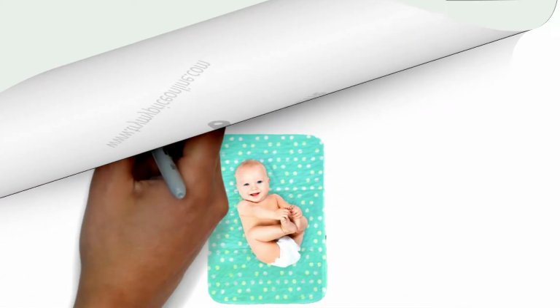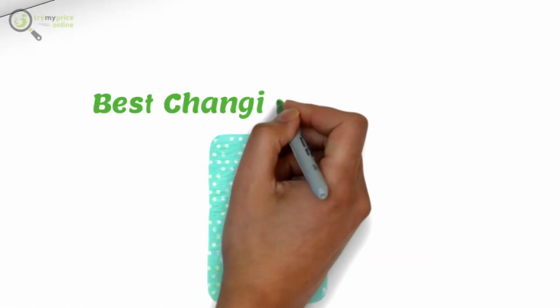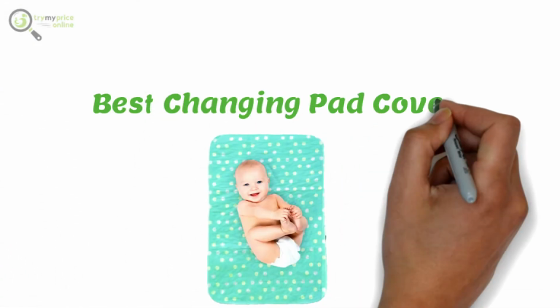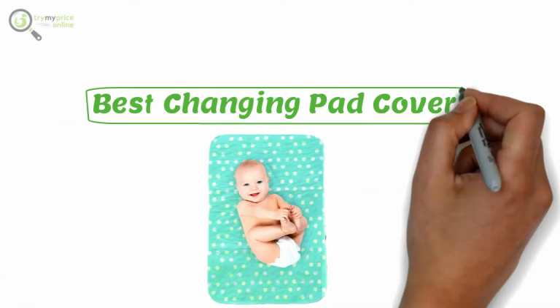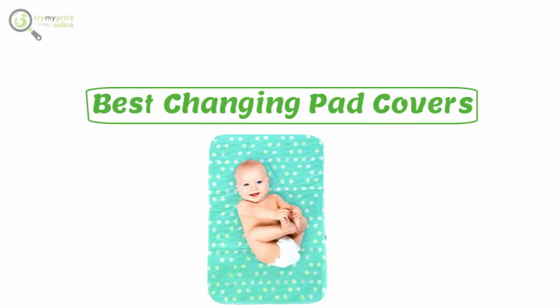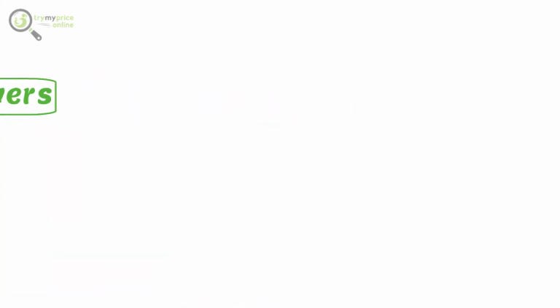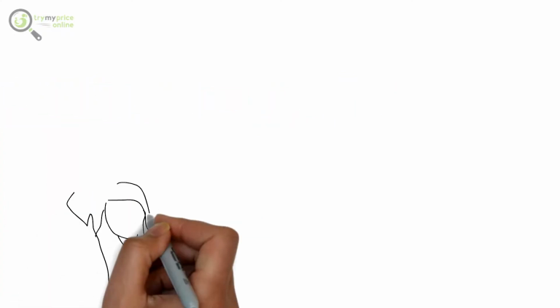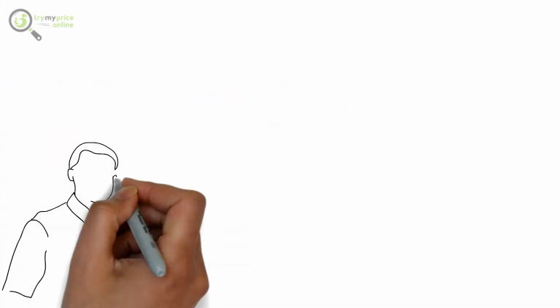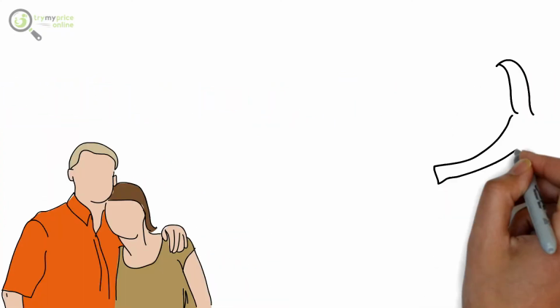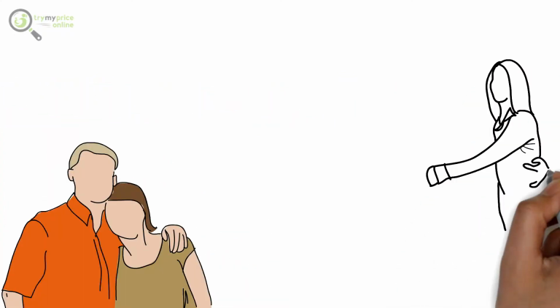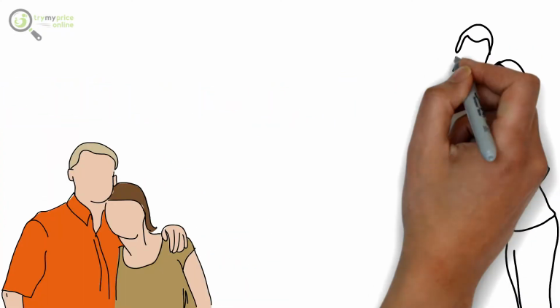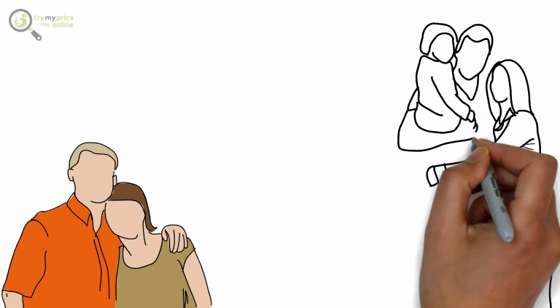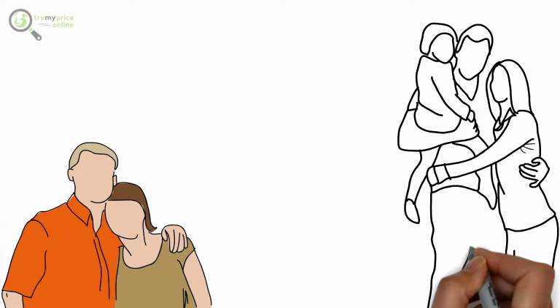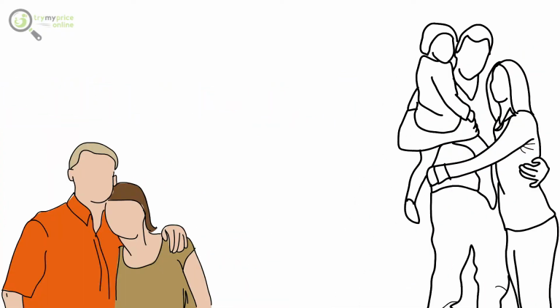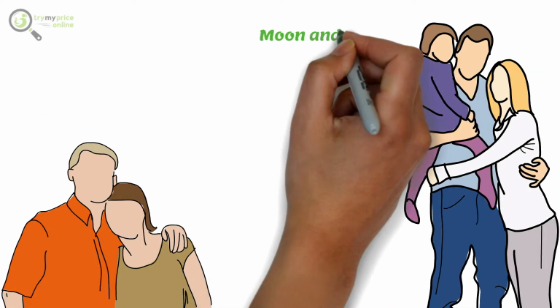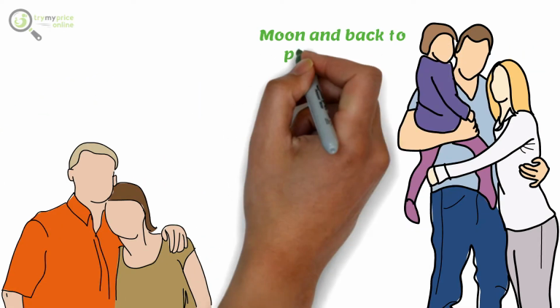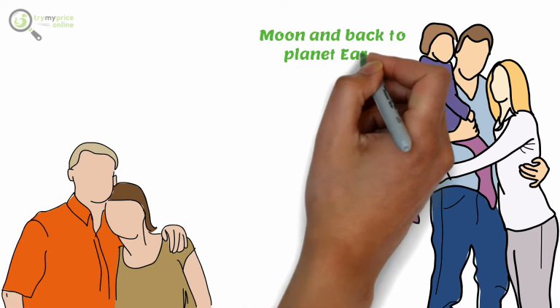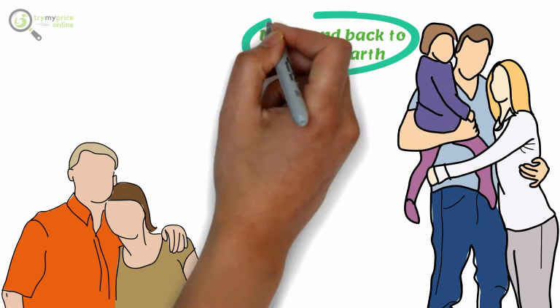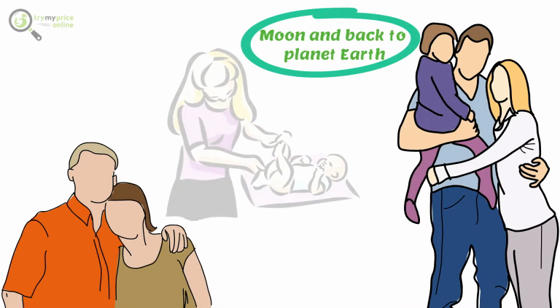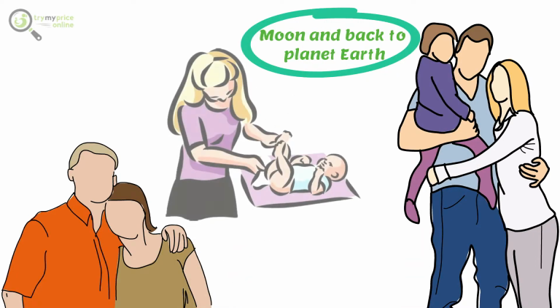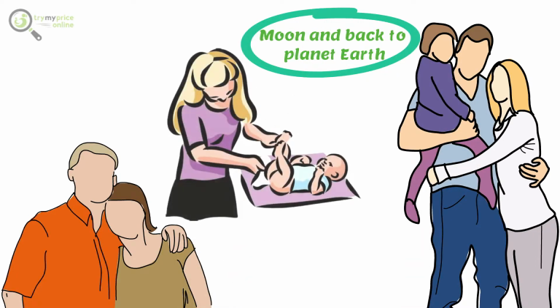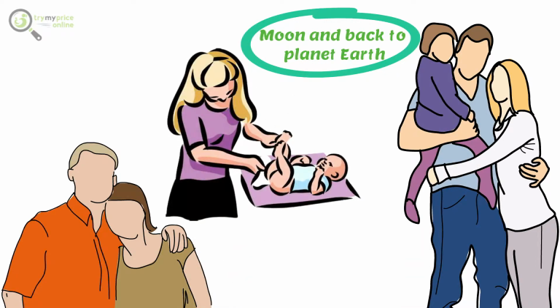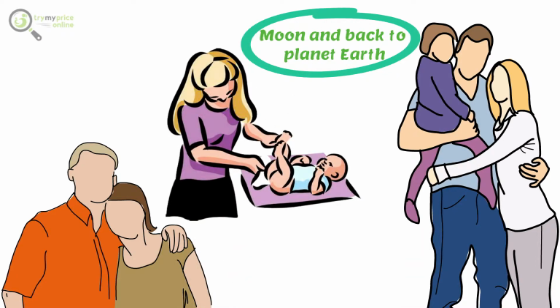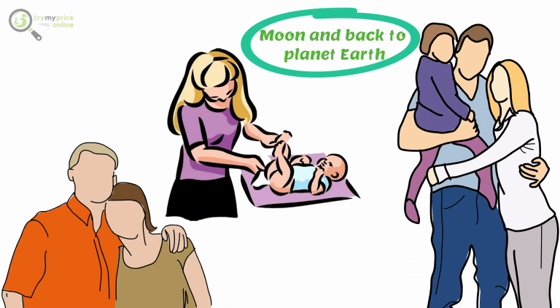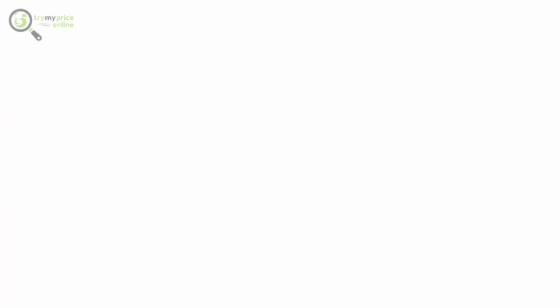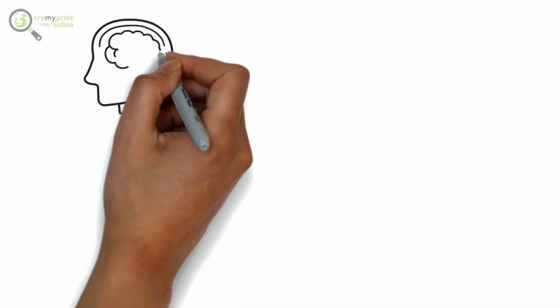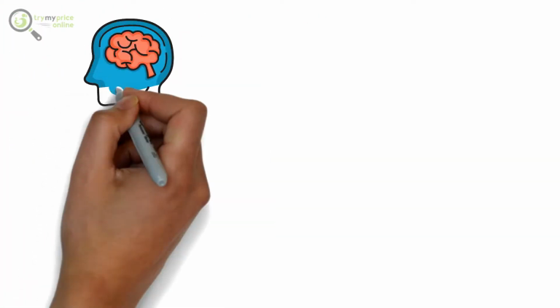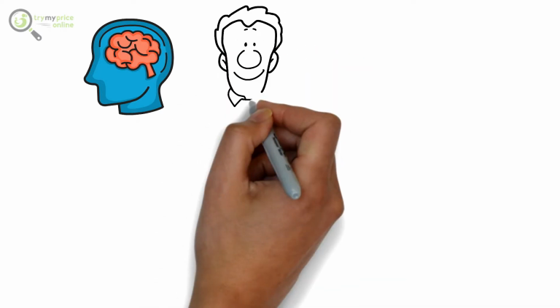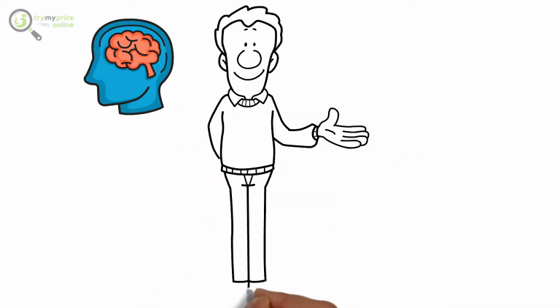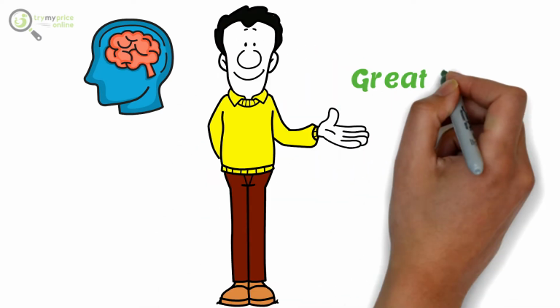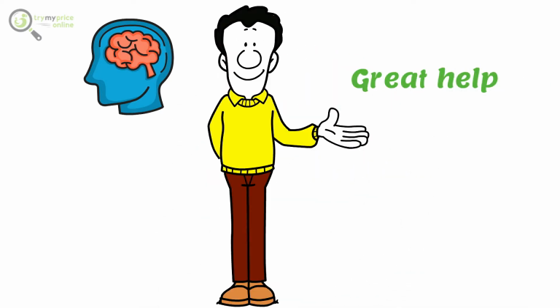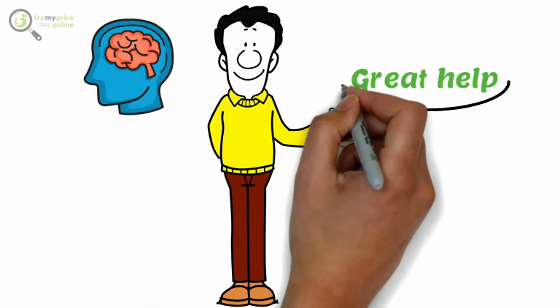Best changing pad covers. If we are honest, we will realize that even though we love our babies to the moon and back to planet Earth, no one enjoys changing soiled diapers. However, we have something in mind for you that can be of great help.